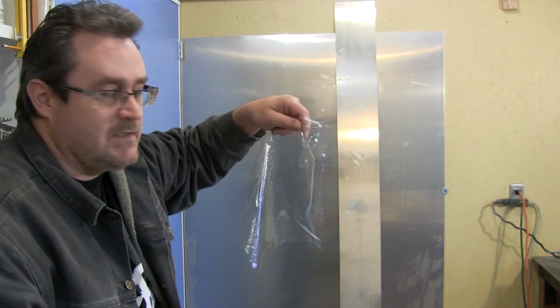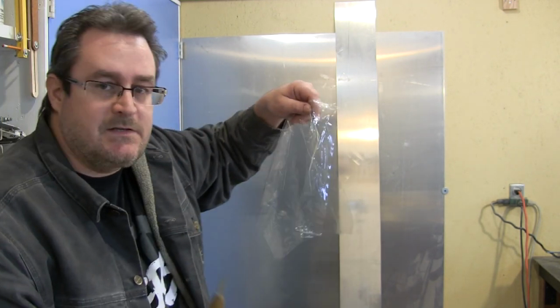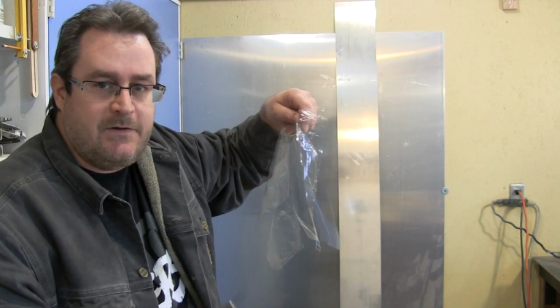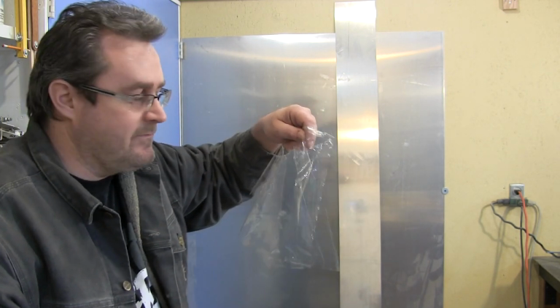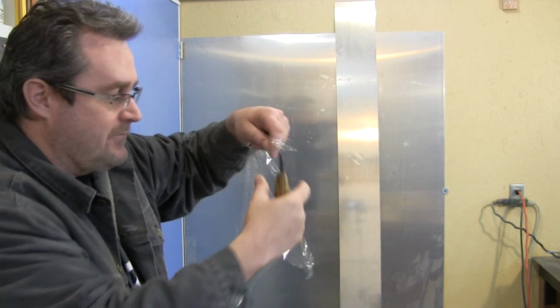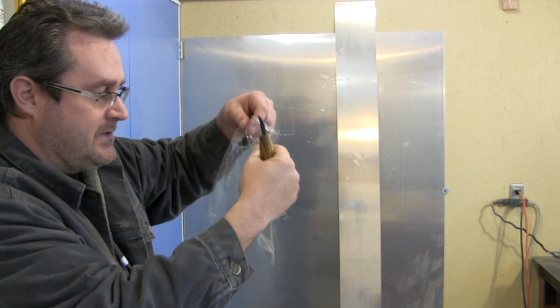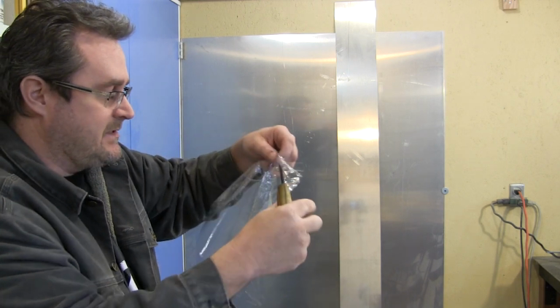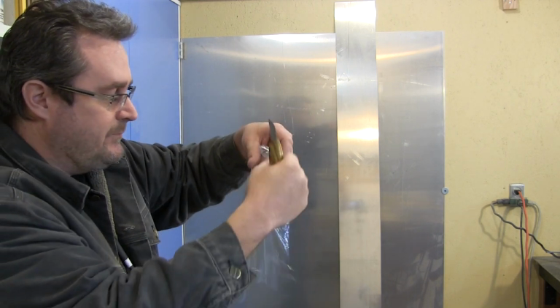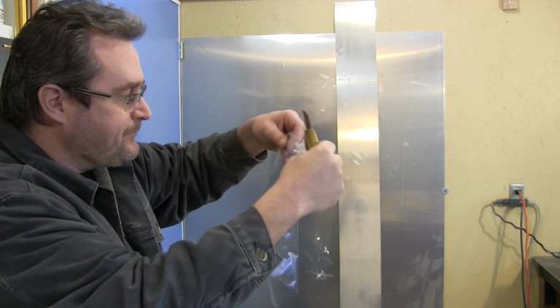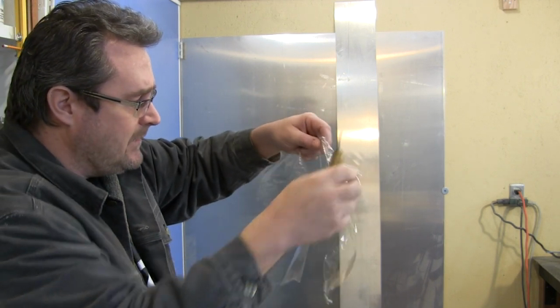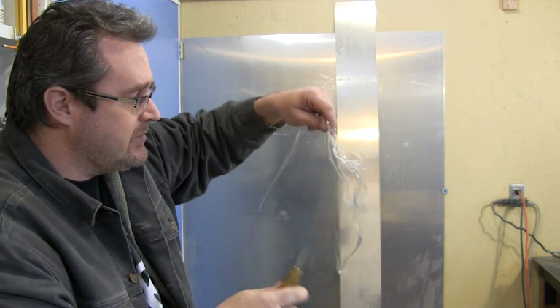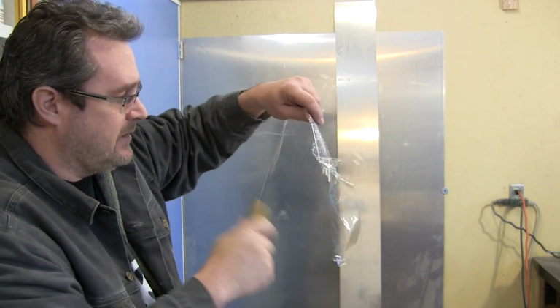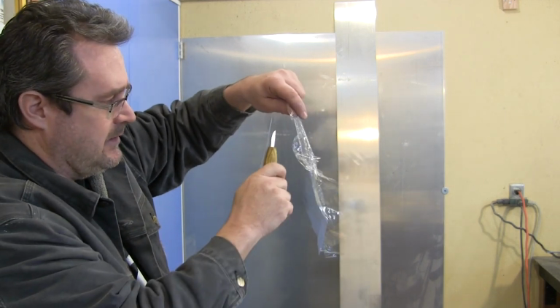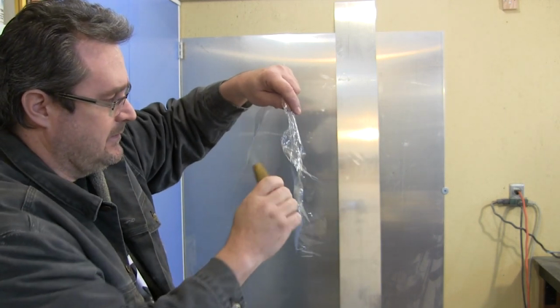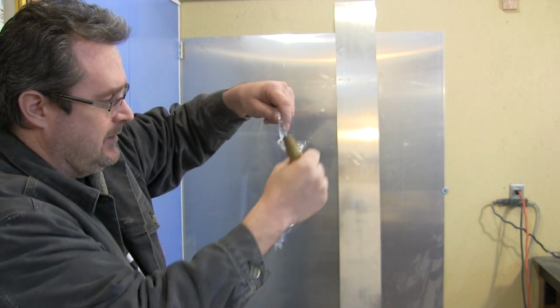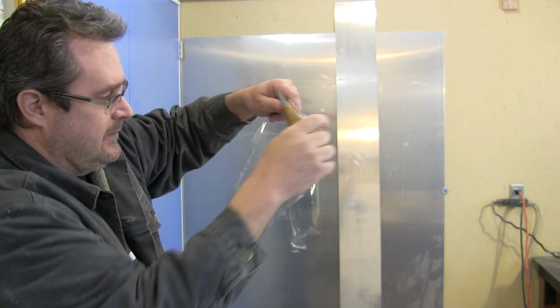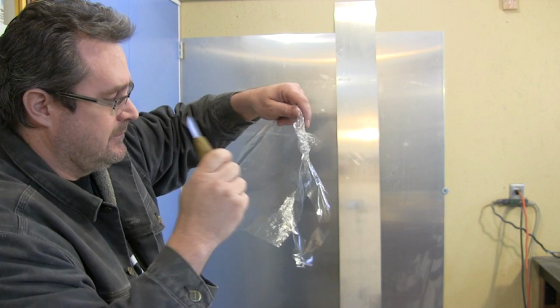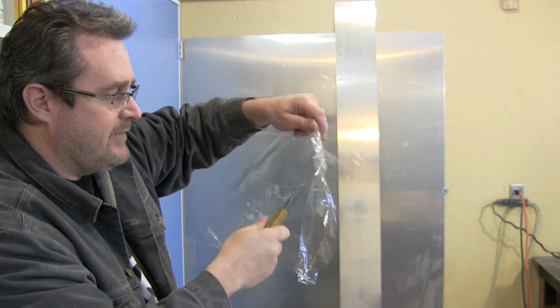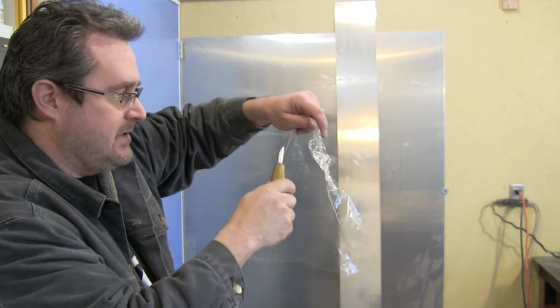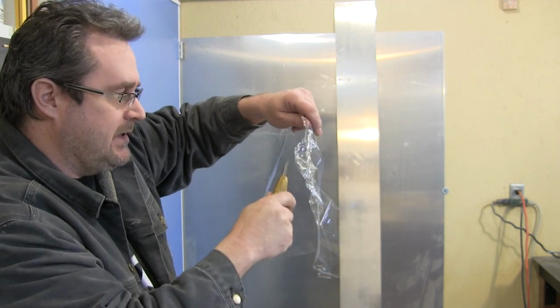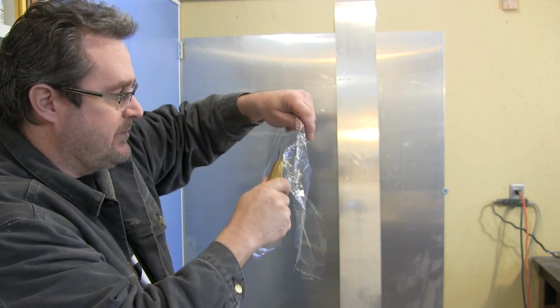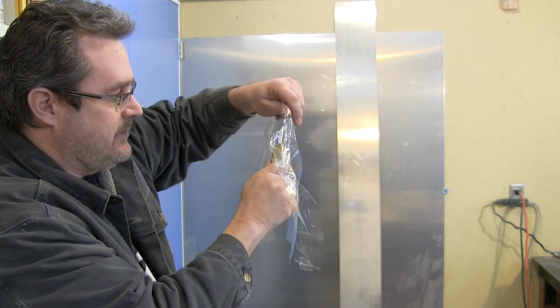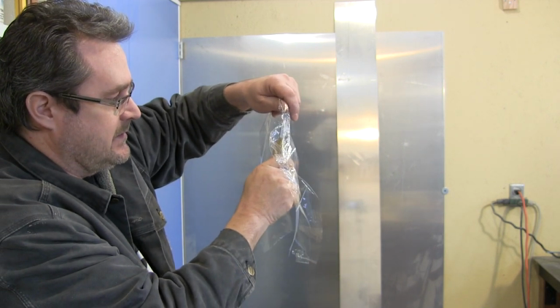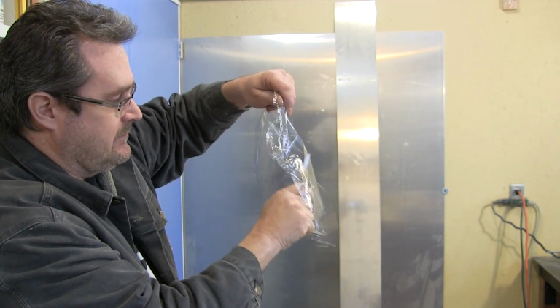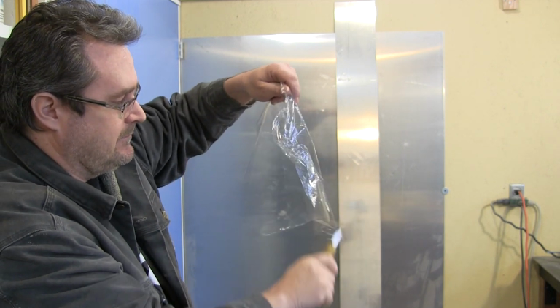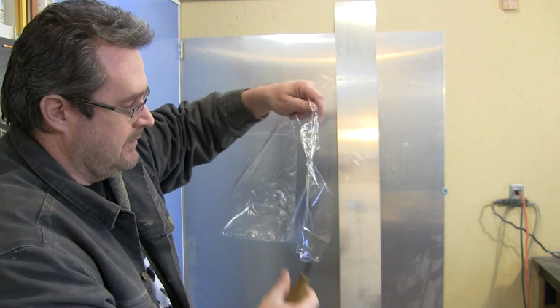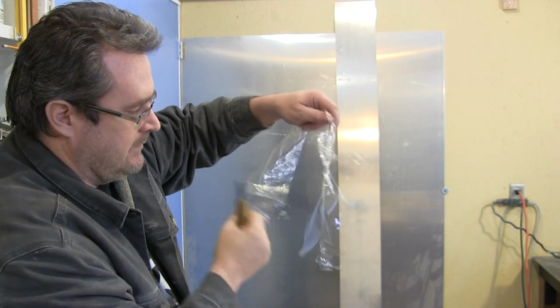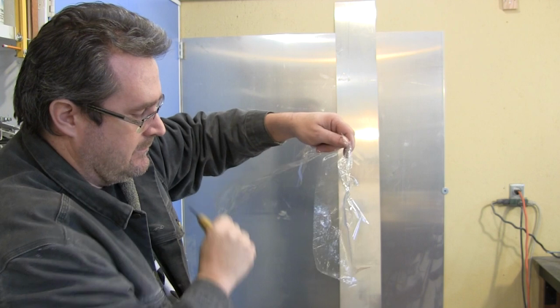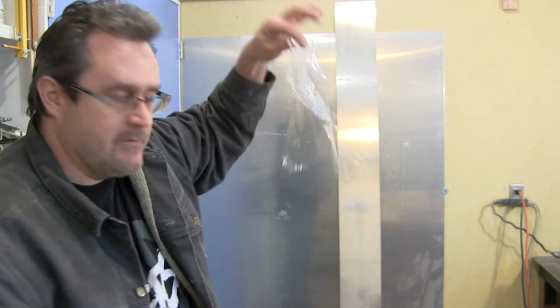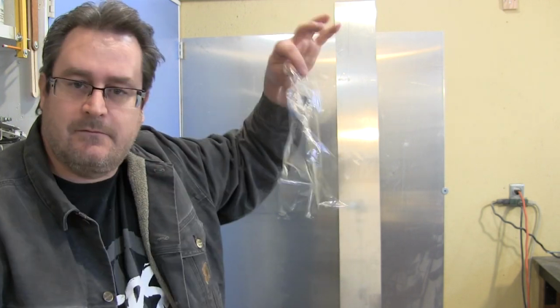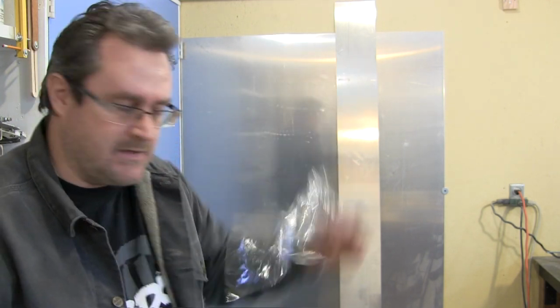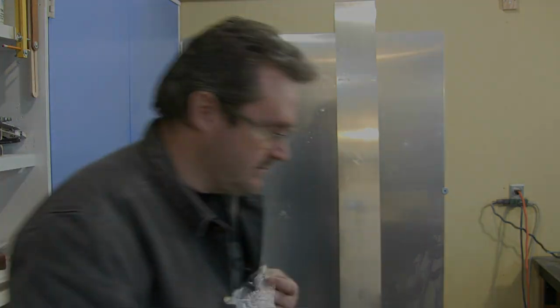Now, if you think this is easy, grab a knife, grab a piece of plastic film and give it a try. Your blade has to be pretty sharp to do this. There you go. Thanks for watching.